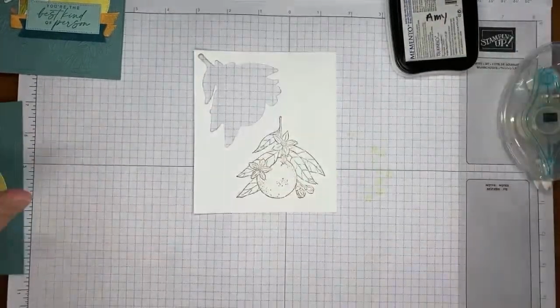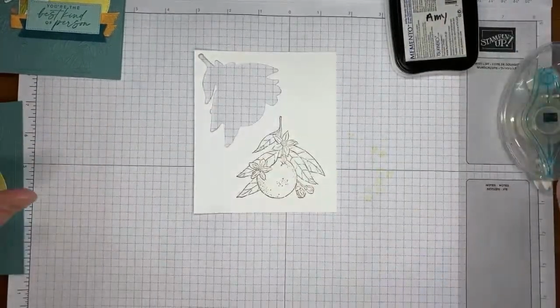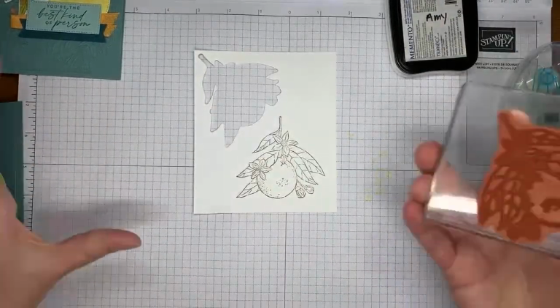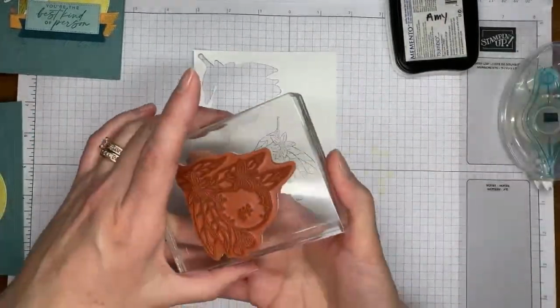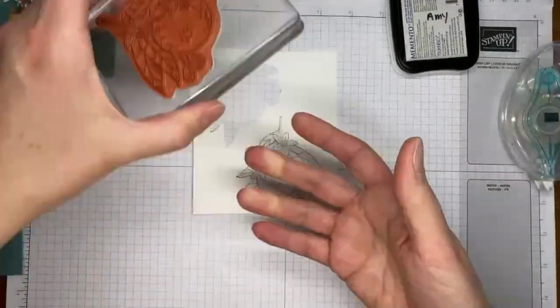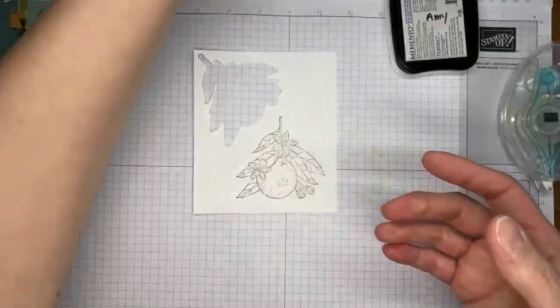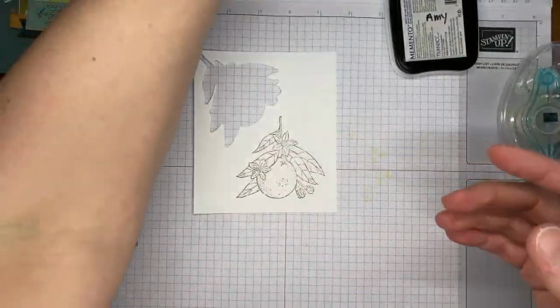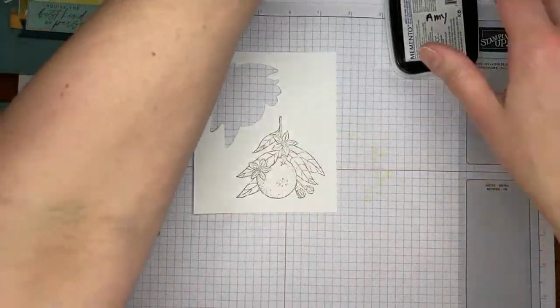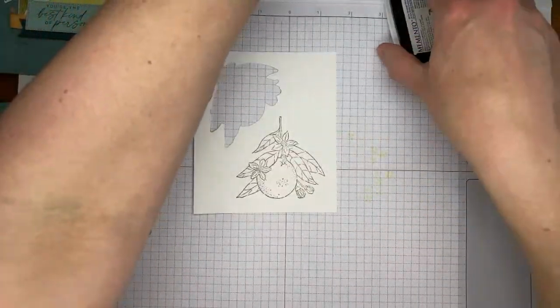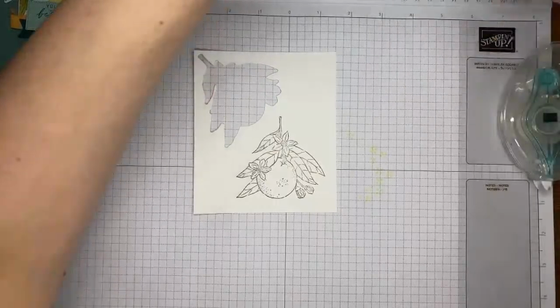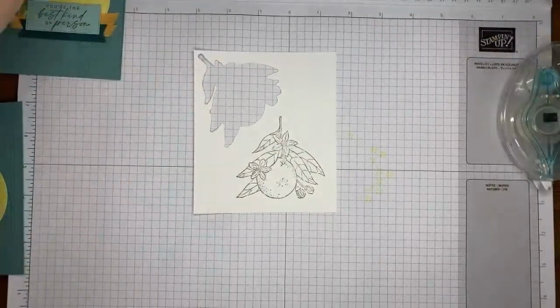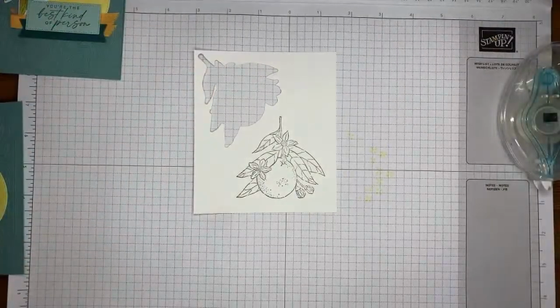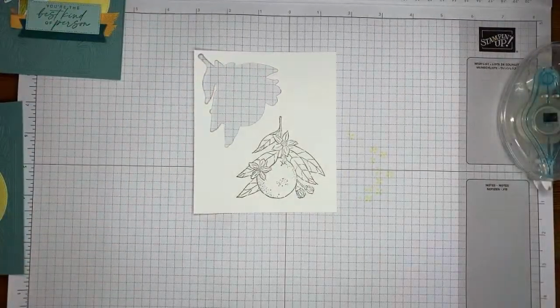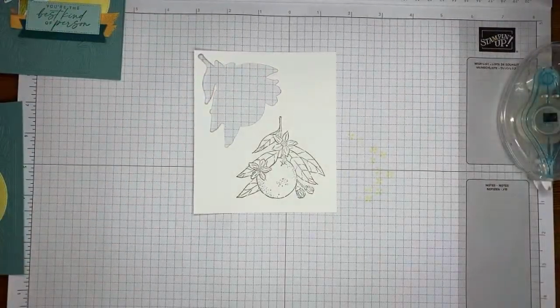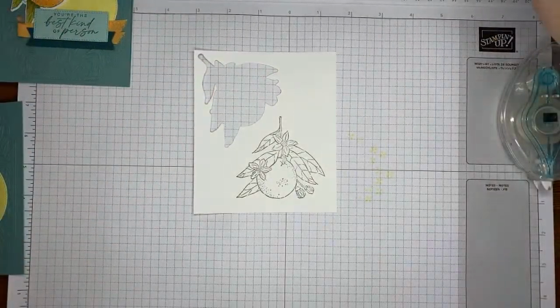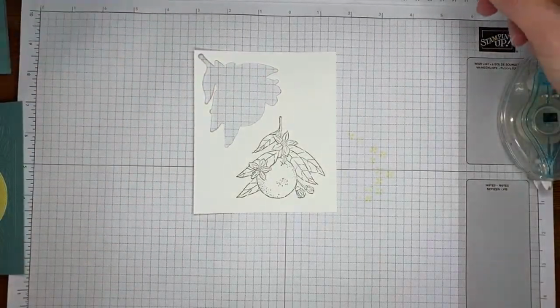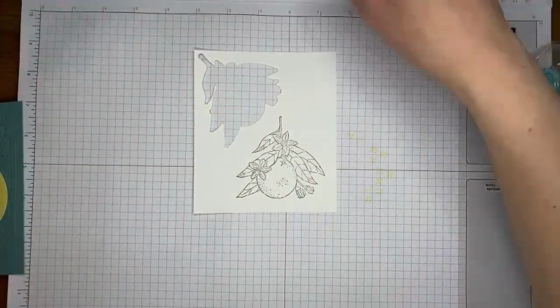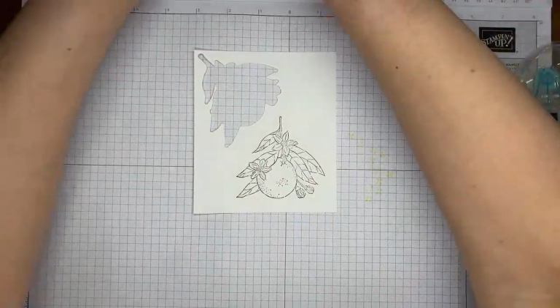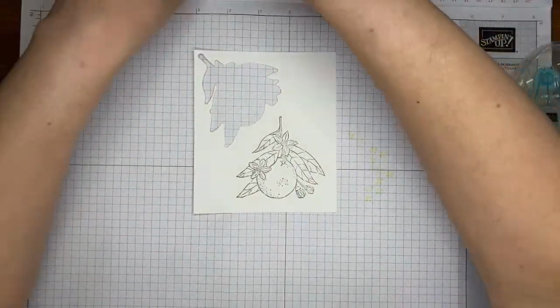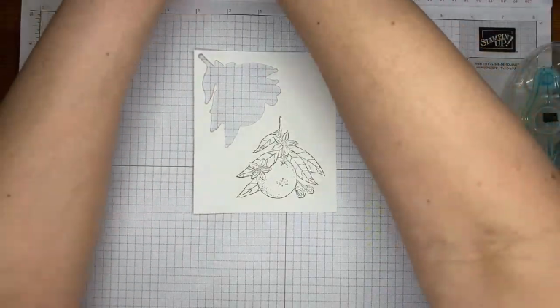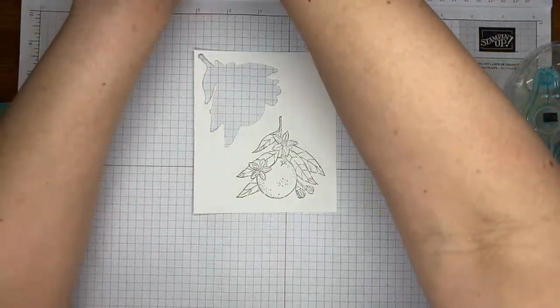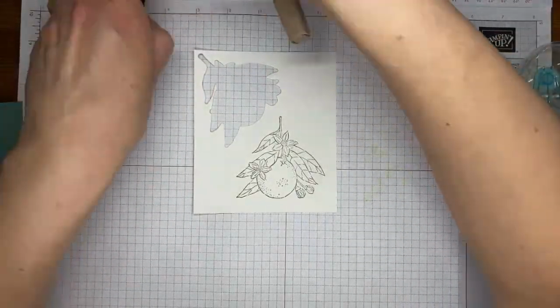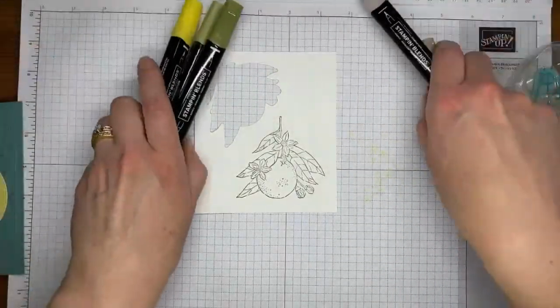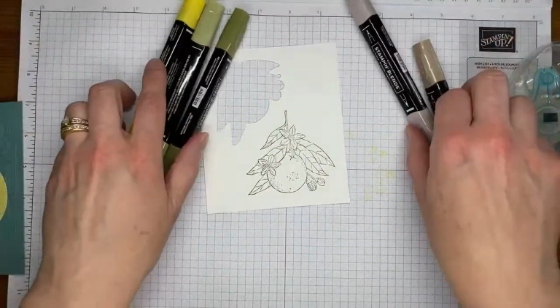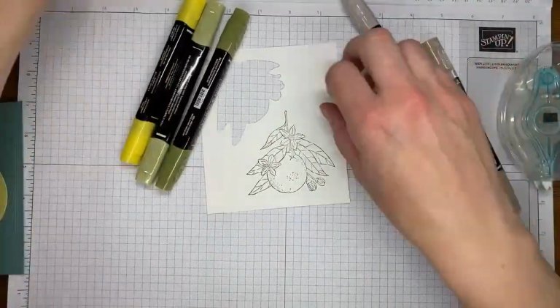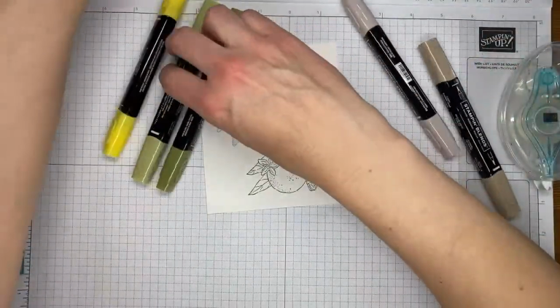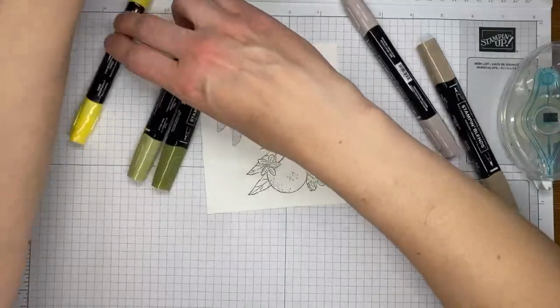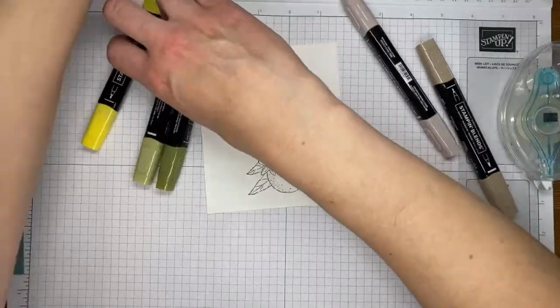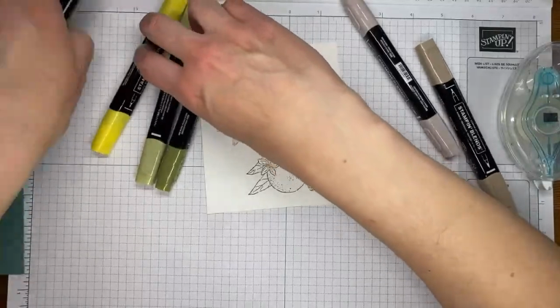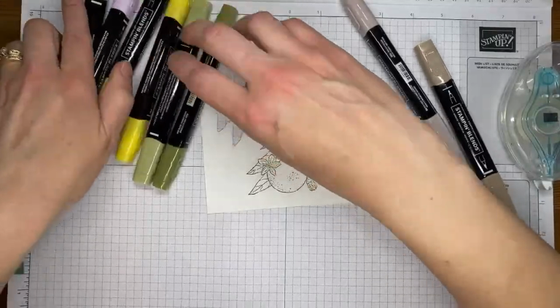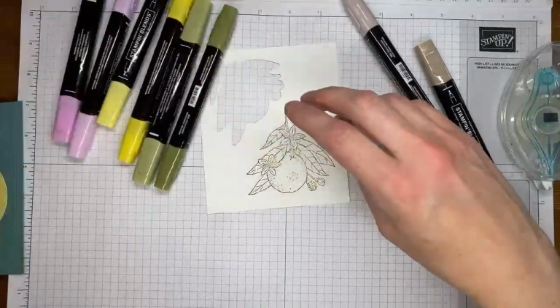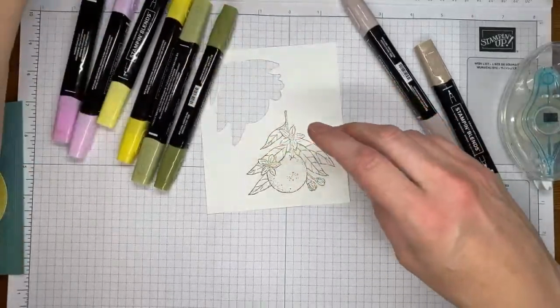We're going to ink up the image from the Citrus Blooms stamp set and make sure I've got a good solid inking, then take it and stamp it on Basic White cardstock. Looks like we got a pretty reasonable image, and then I'm going to pull in a bunch of Stampin' Blends markers and we're going to do a little coloring.